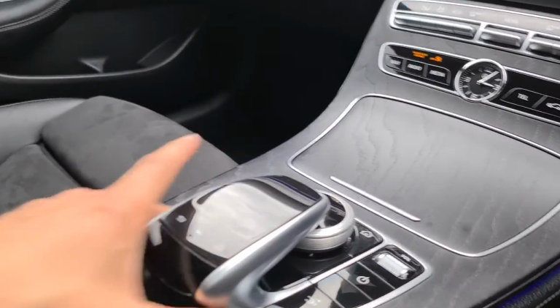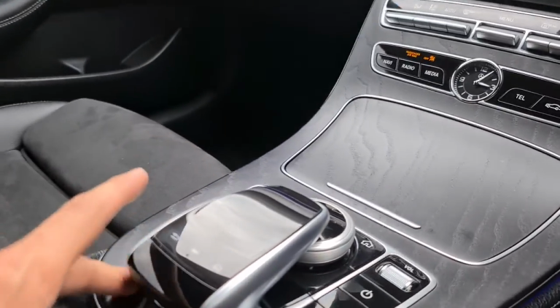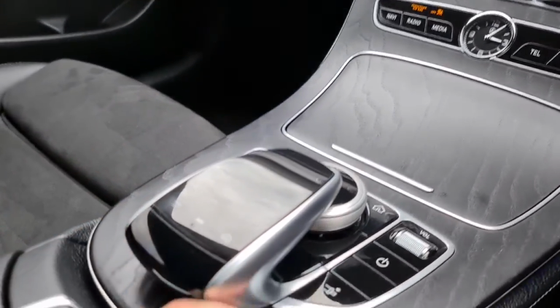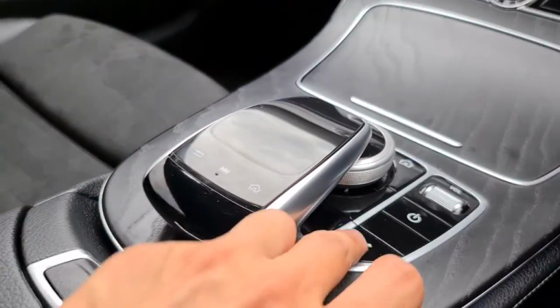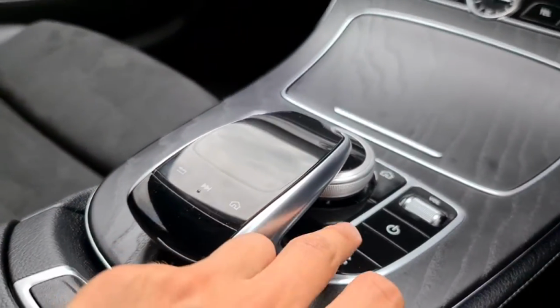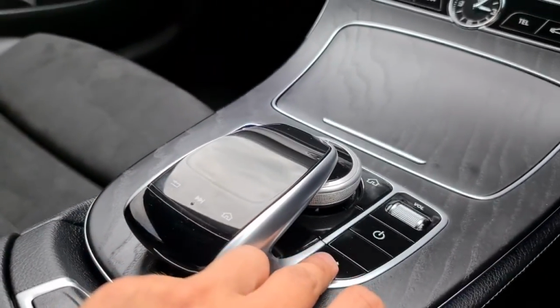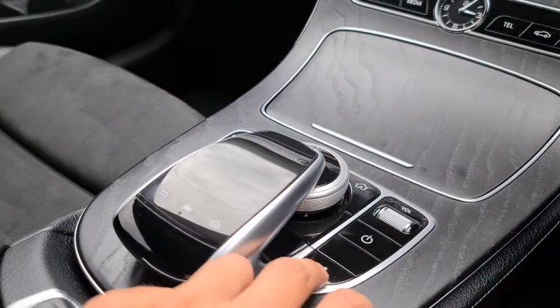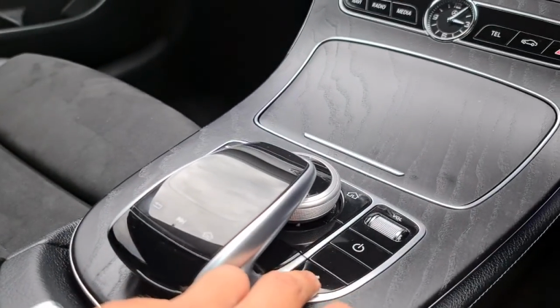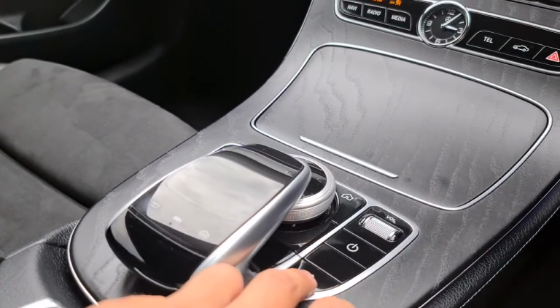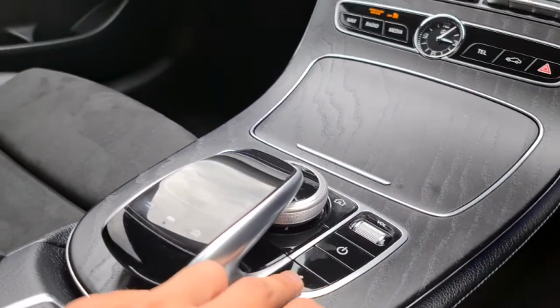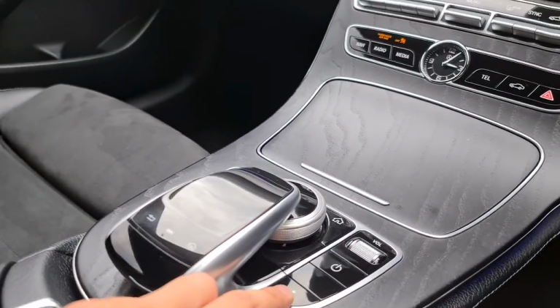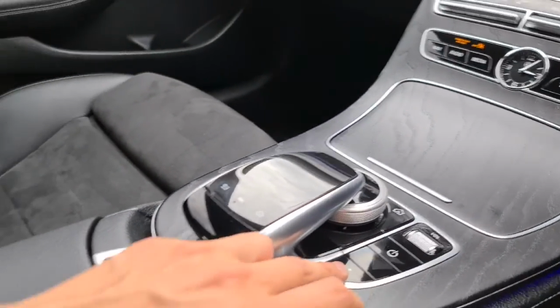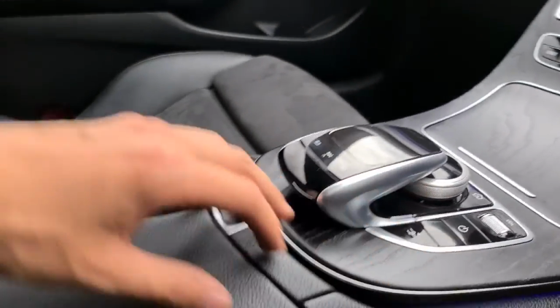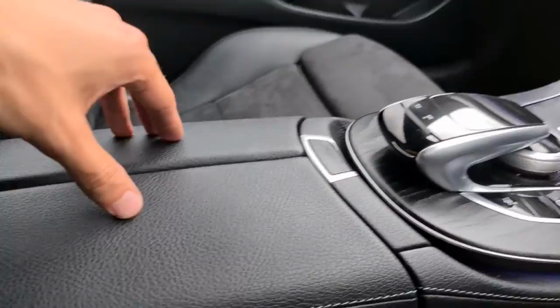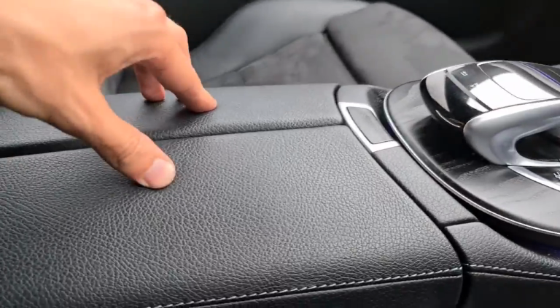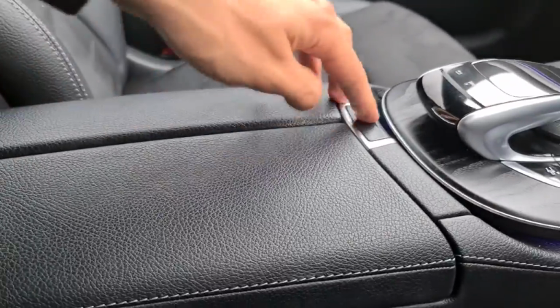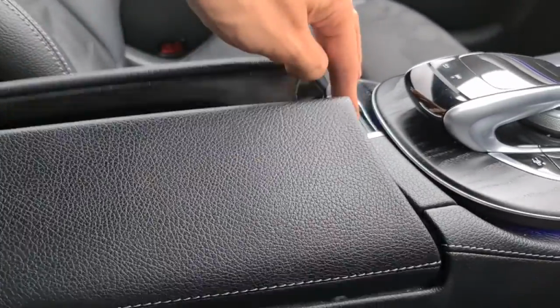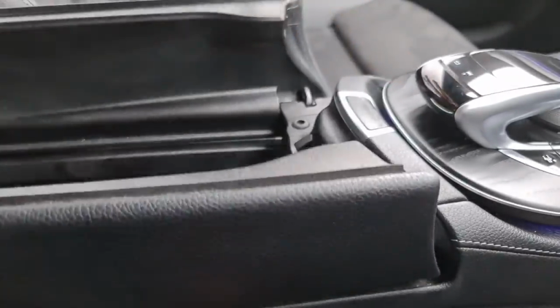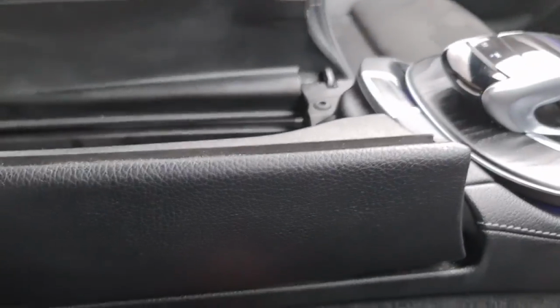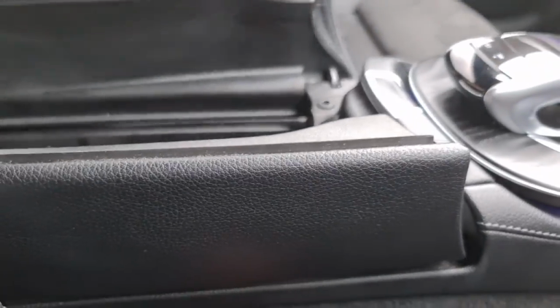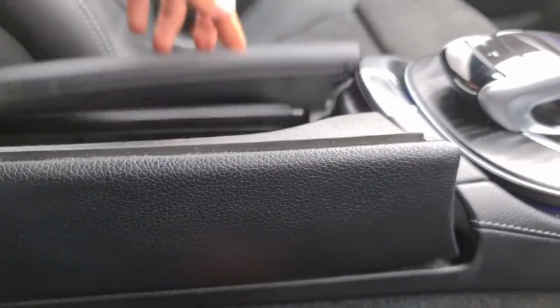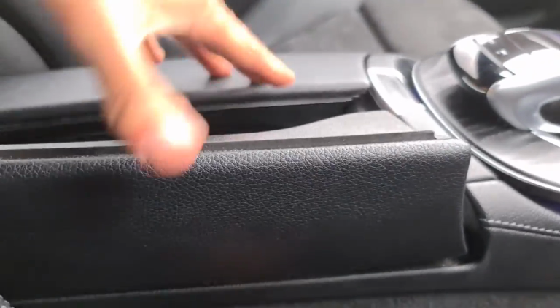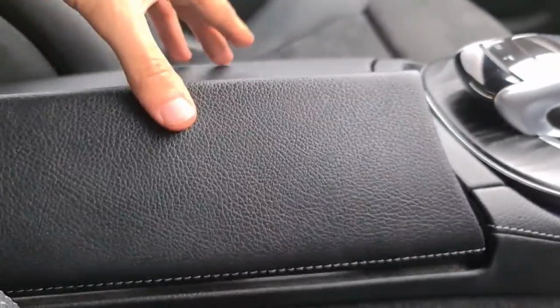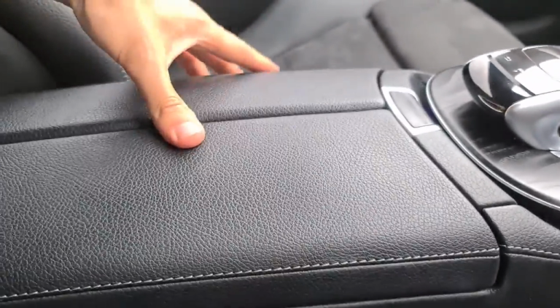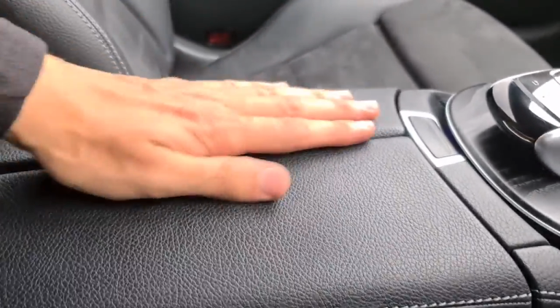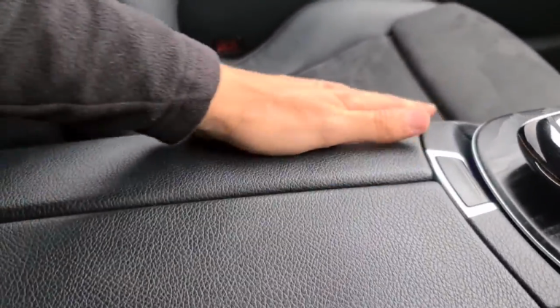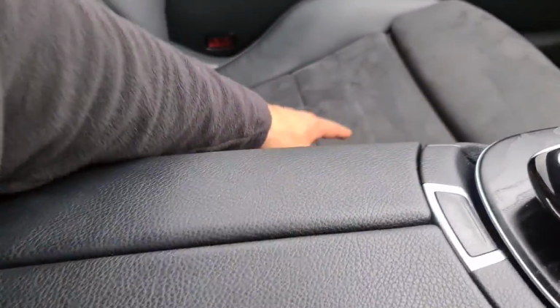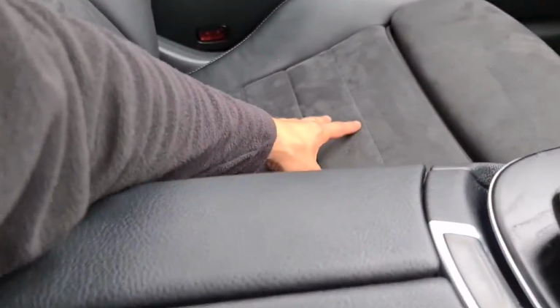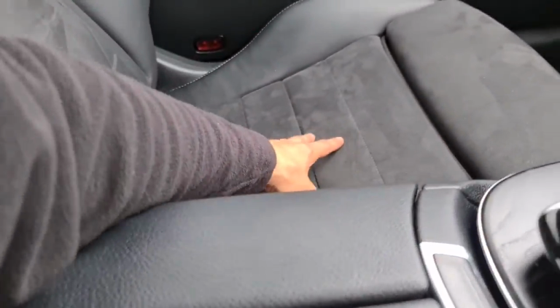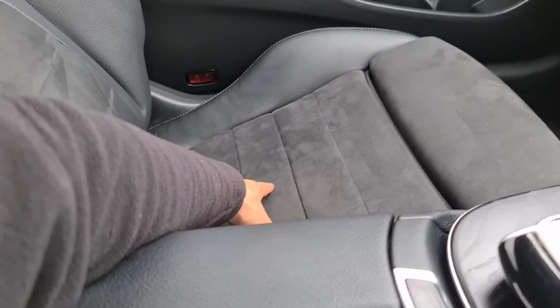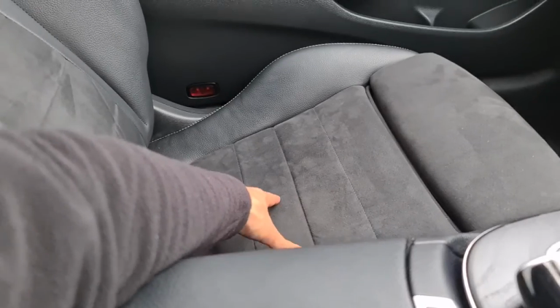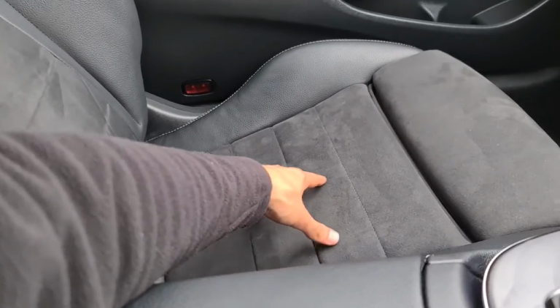Lovely sleek design — press a button and the driver's seatbelt will come out to you. Soft touch armrest: press a button and it'll open up. You have USB and SD connectivity in there as well.